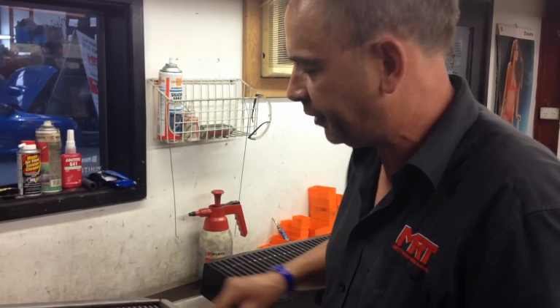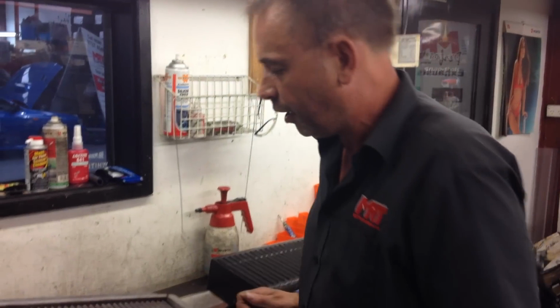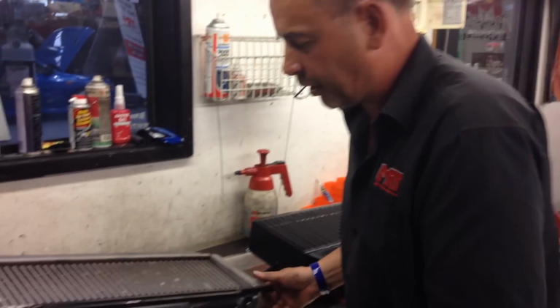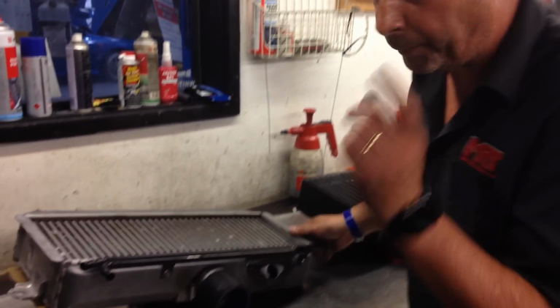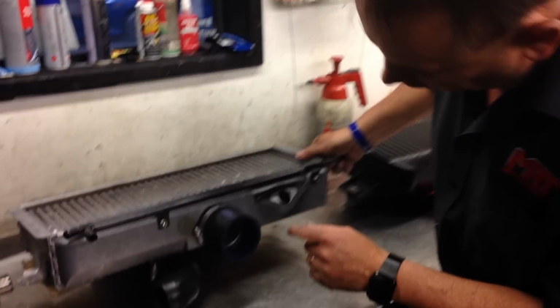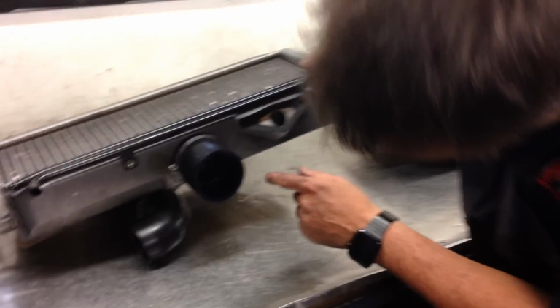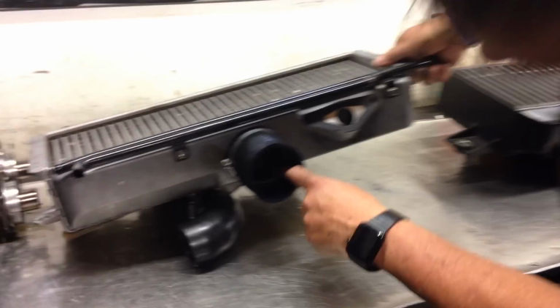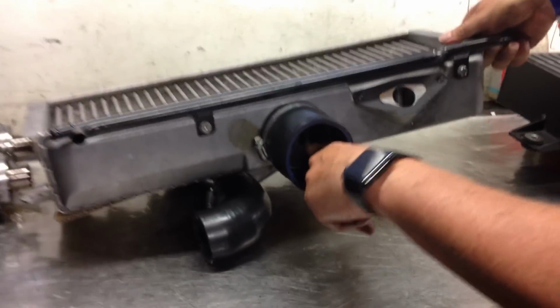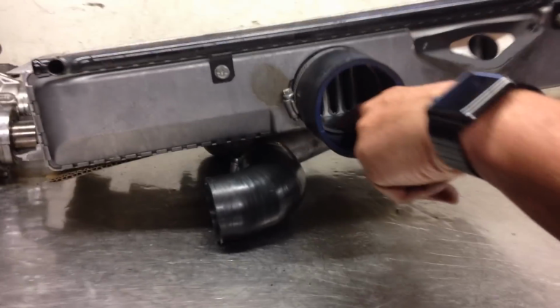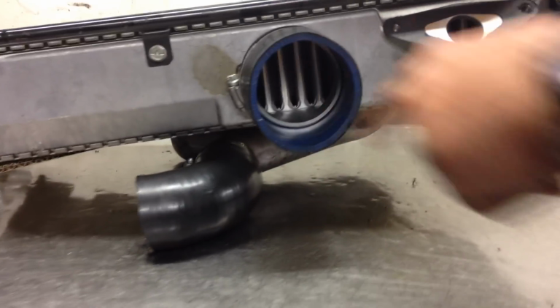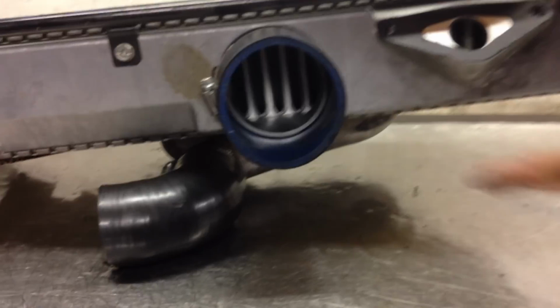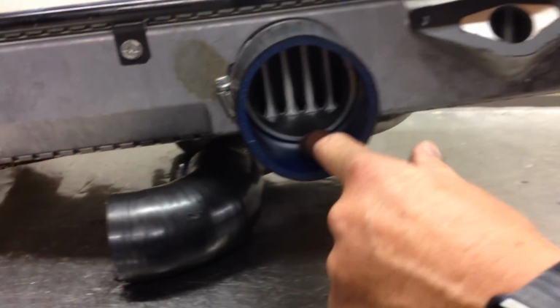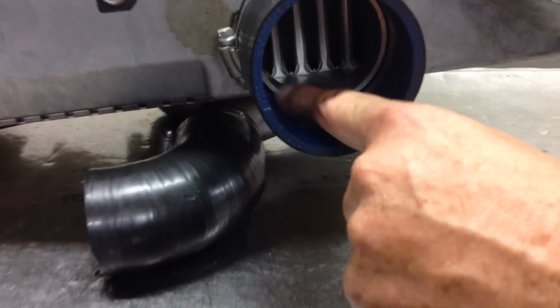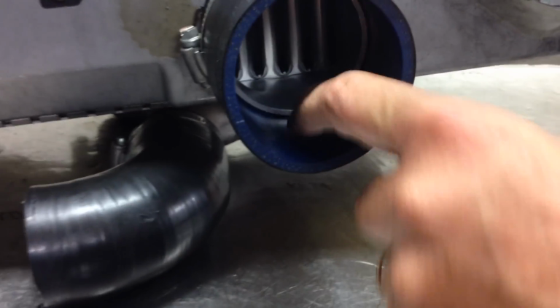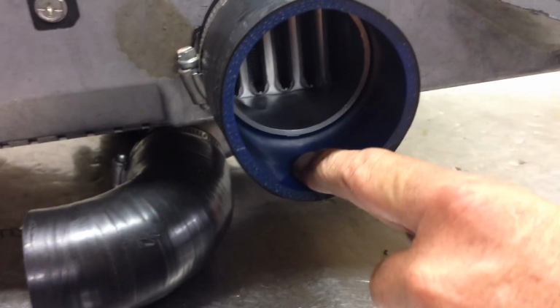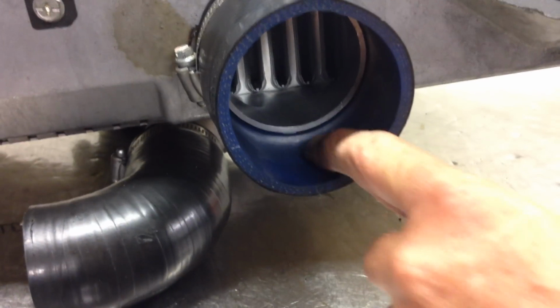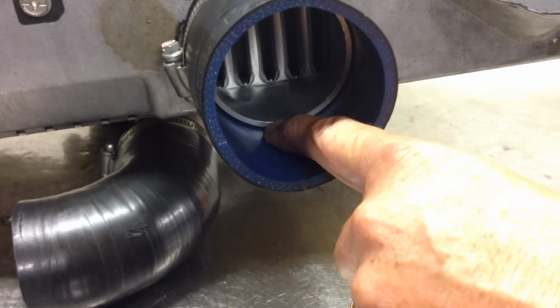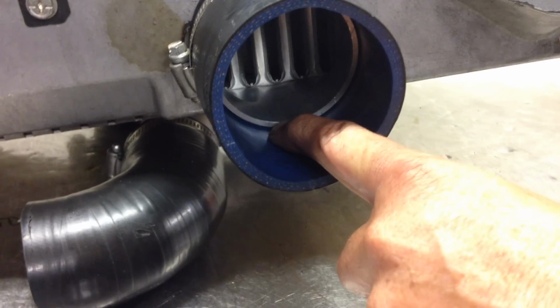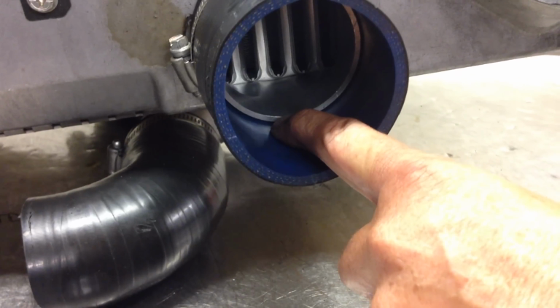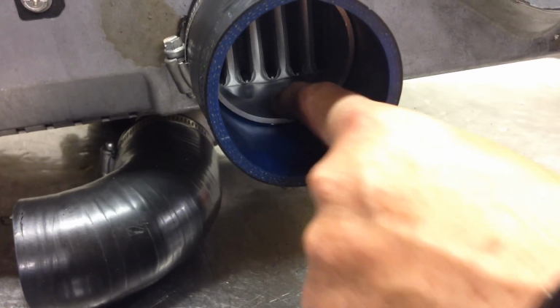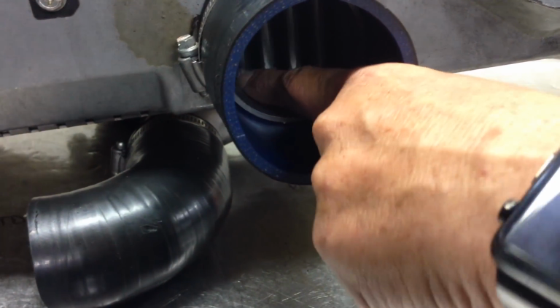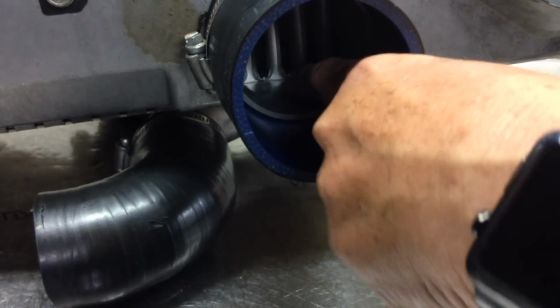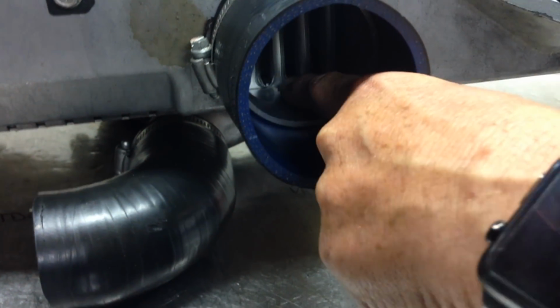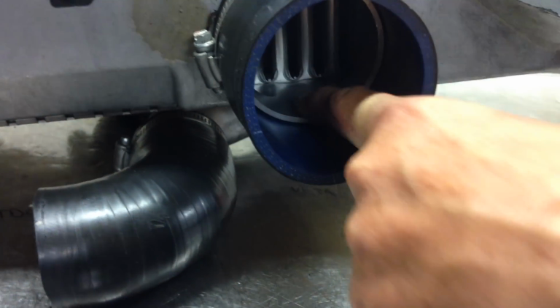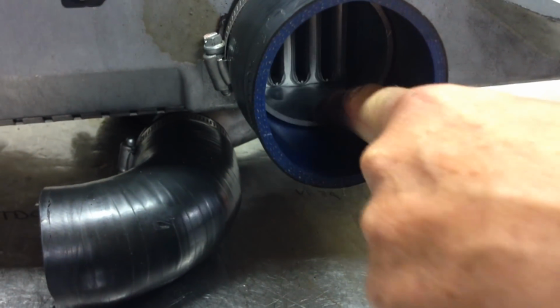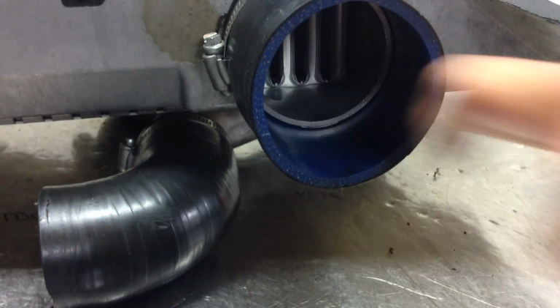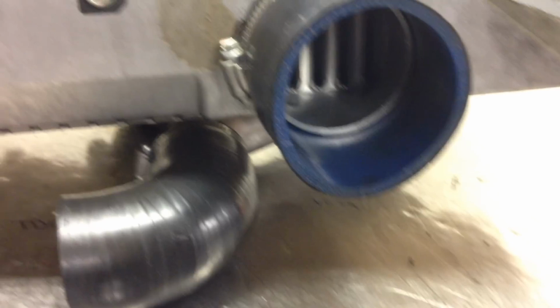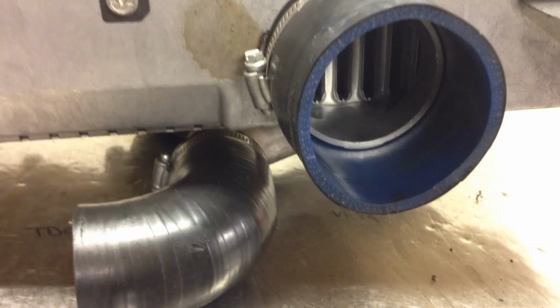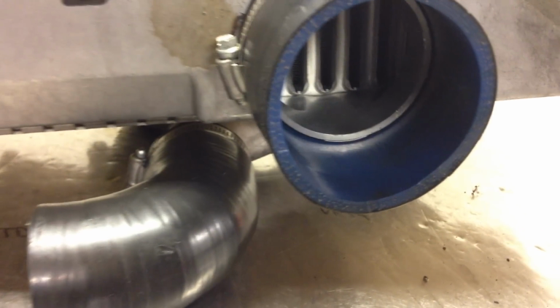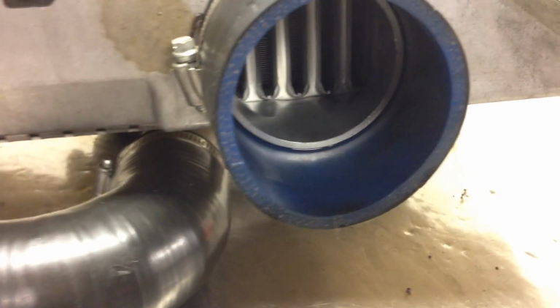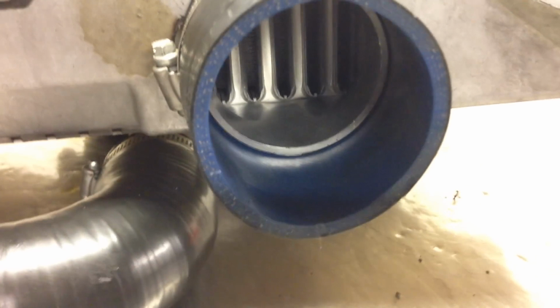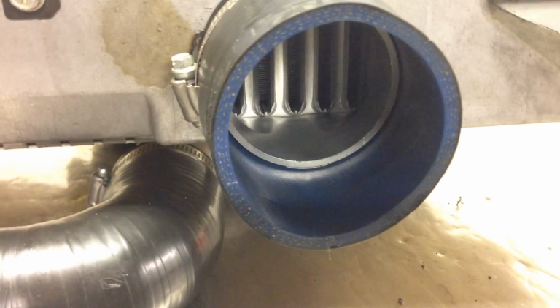One thing I do want to touch on that a lot of people don't know: see down the bottom inside there where the silicon hose is bolted to the outlet — you'll notice the bottom of the tank is directly level with the bottom of the intercooler.